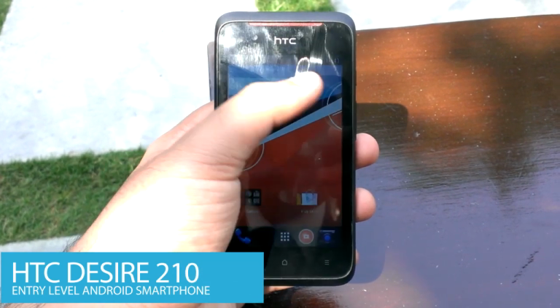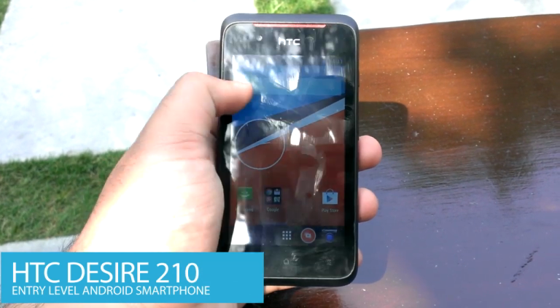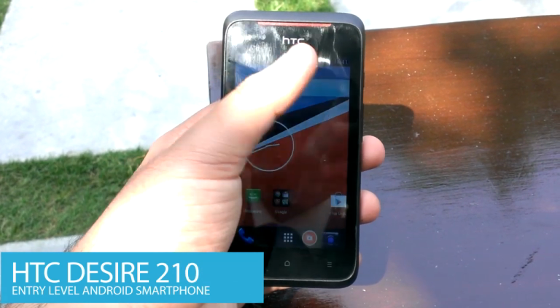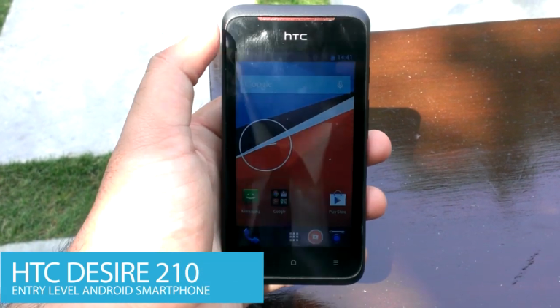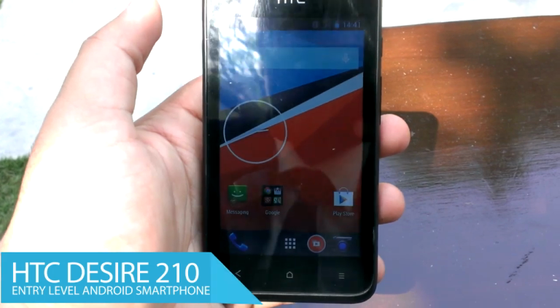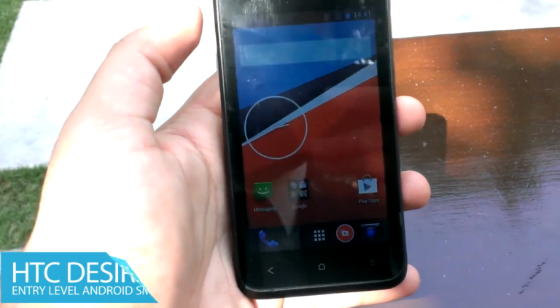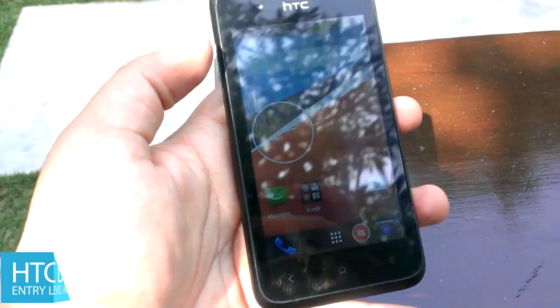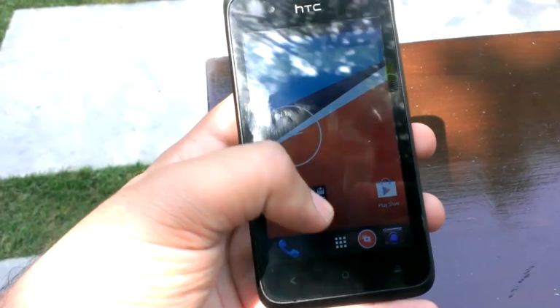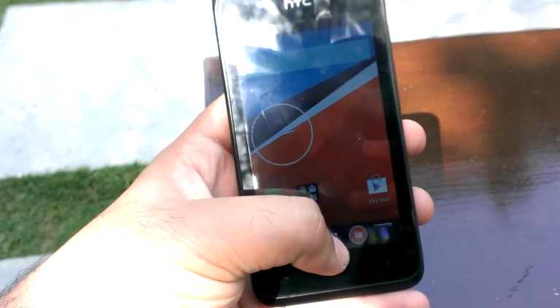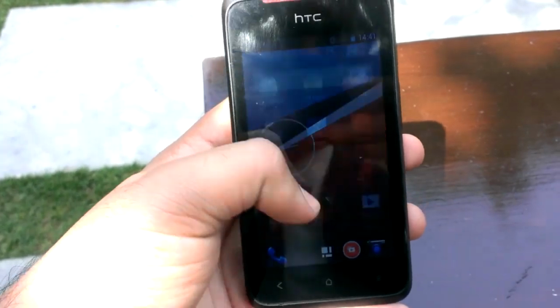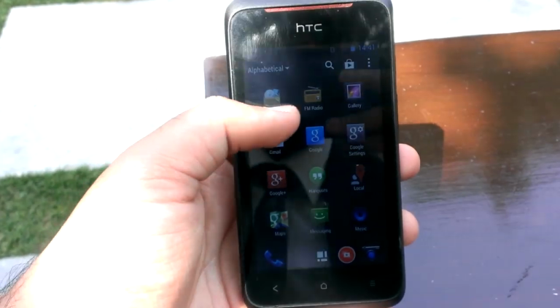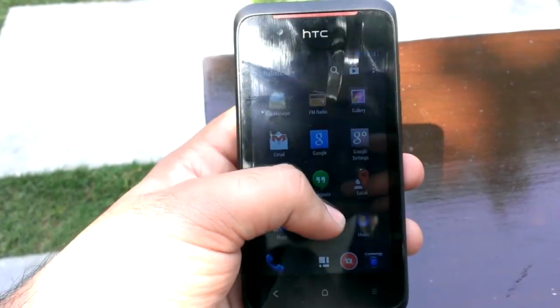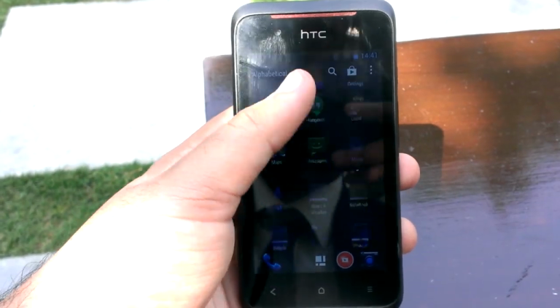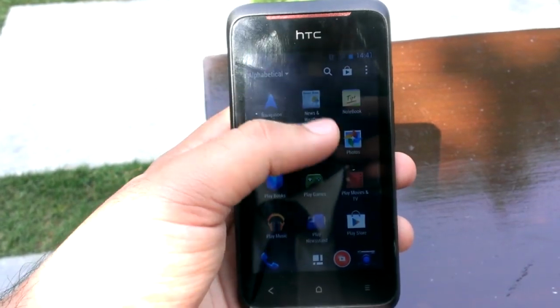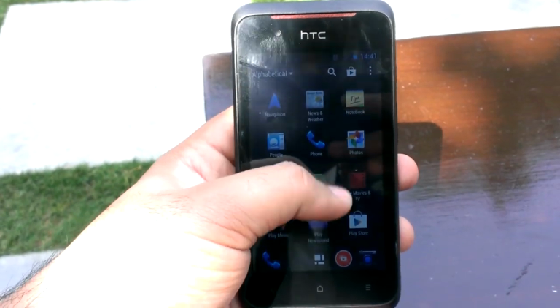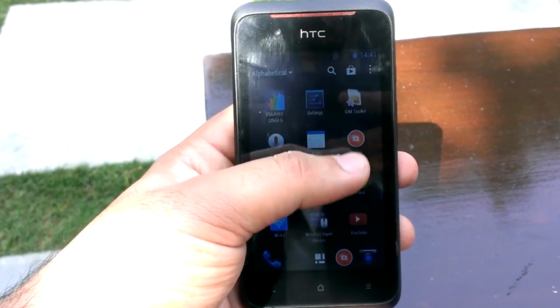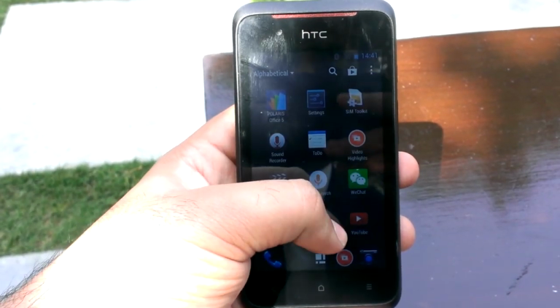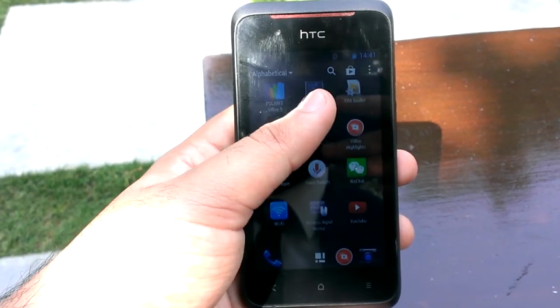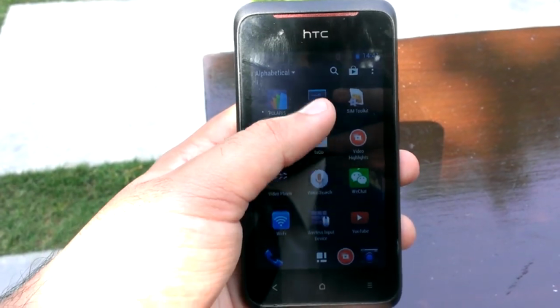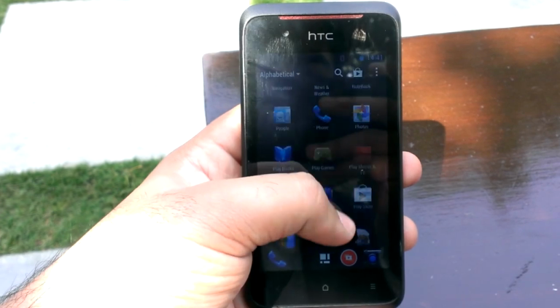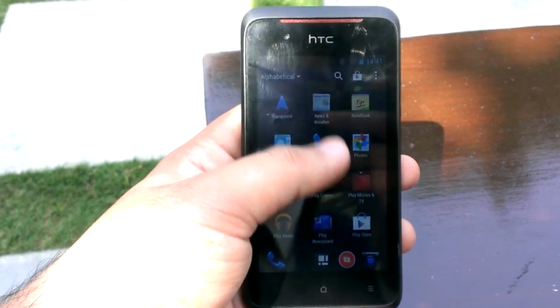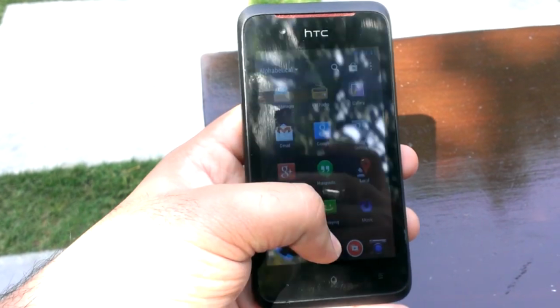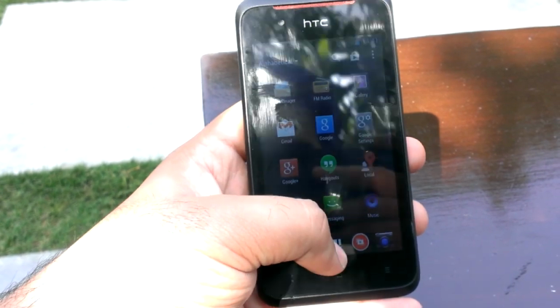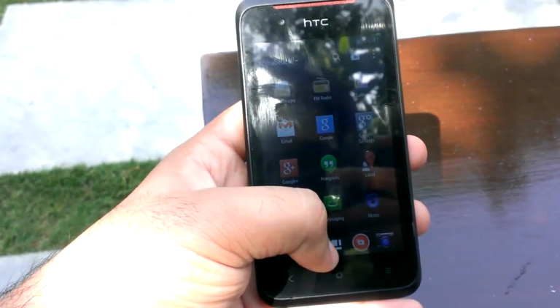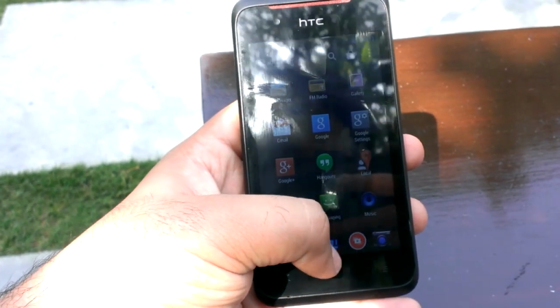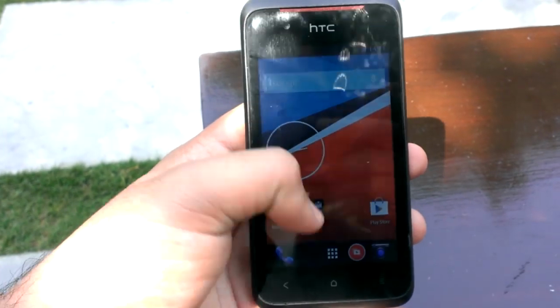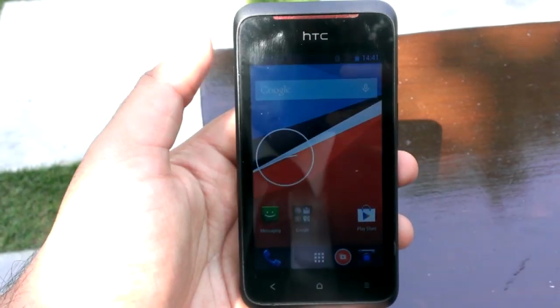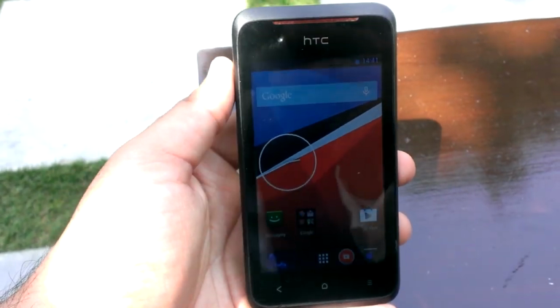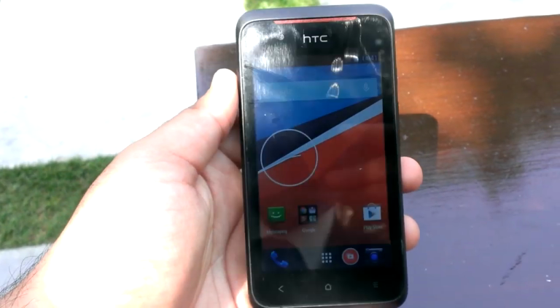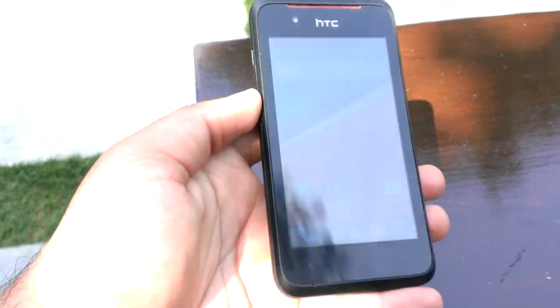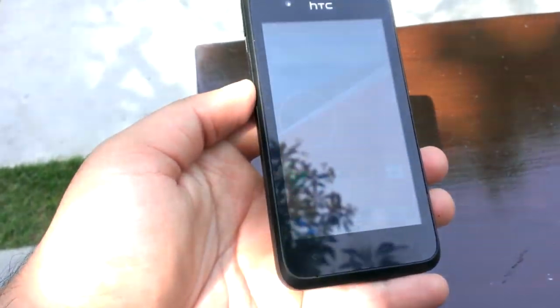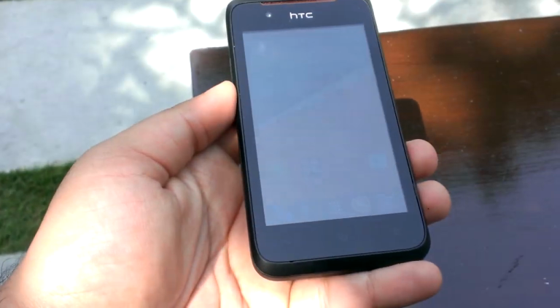The design of the HTC Desire 210 is beautiful and the phone feels good in hand. The choice of materials has always been a plus point for HTC and the tradition continues with this budget phone.